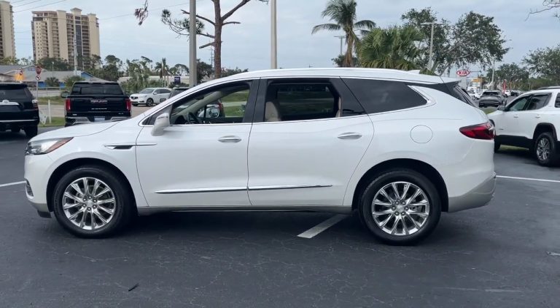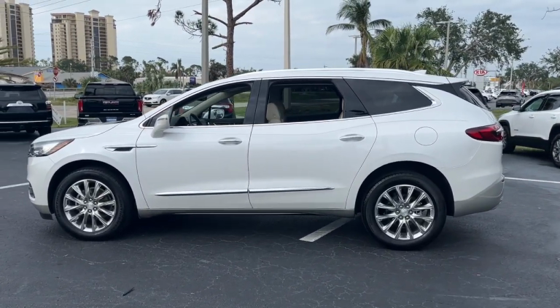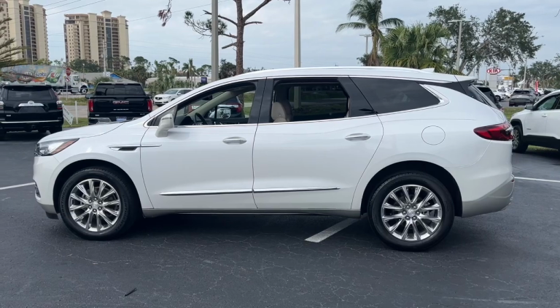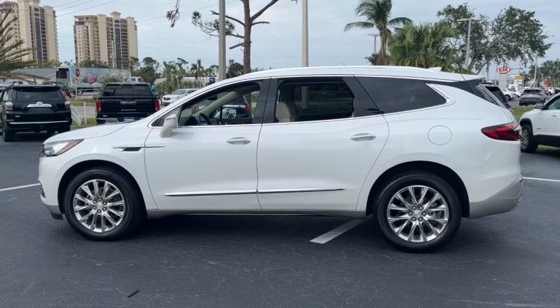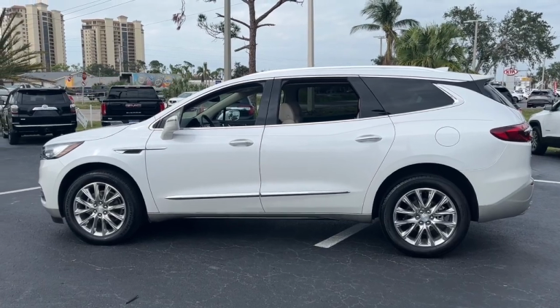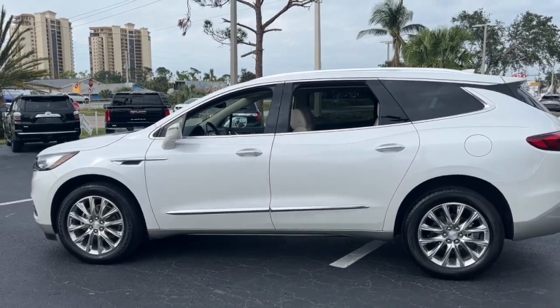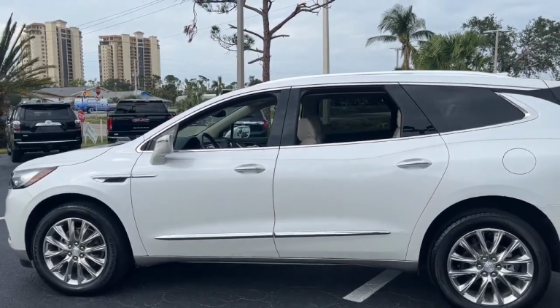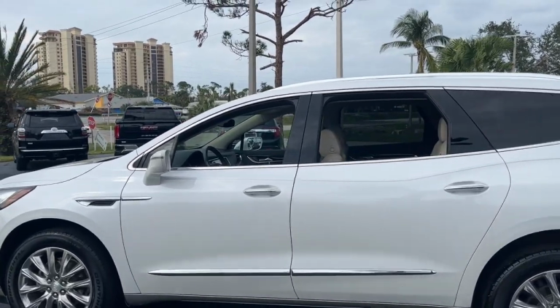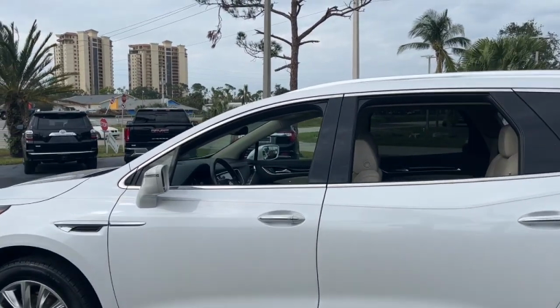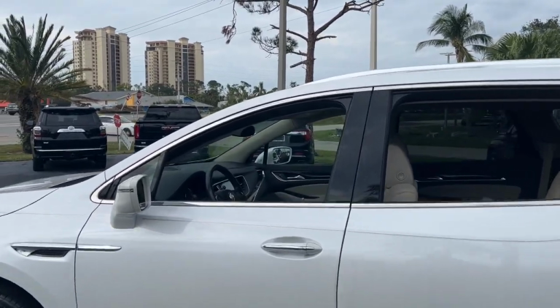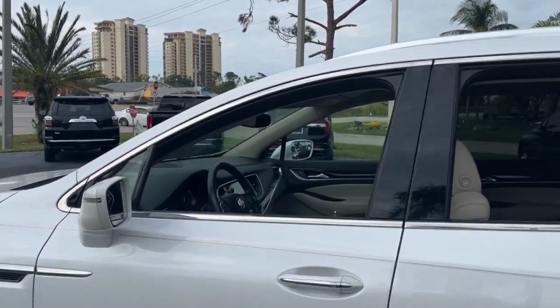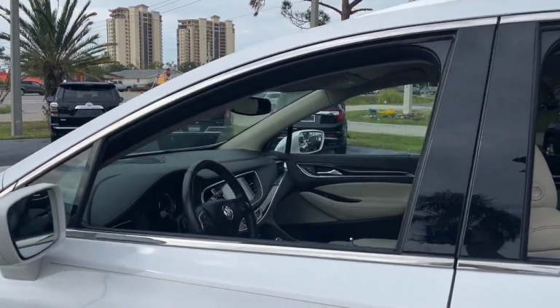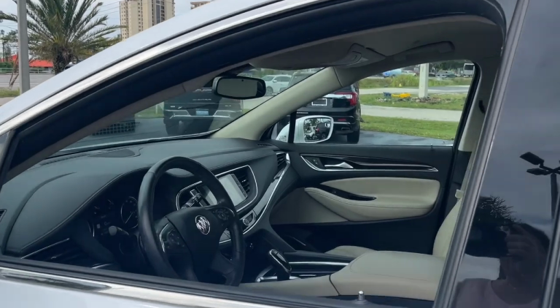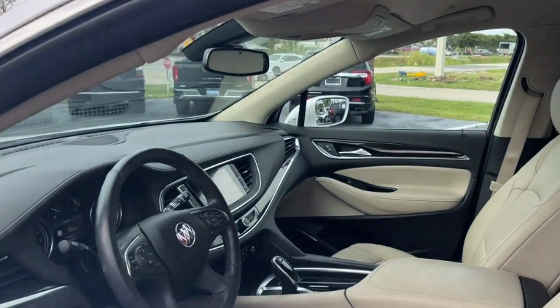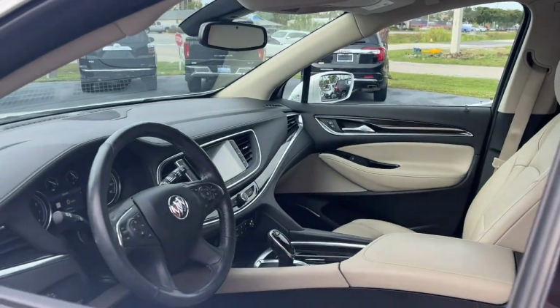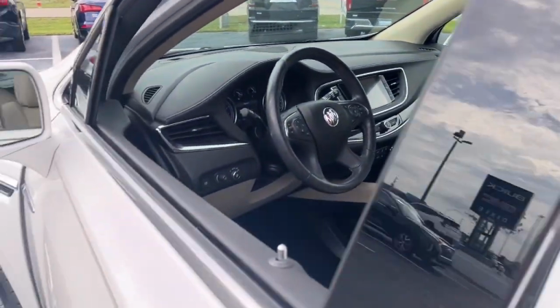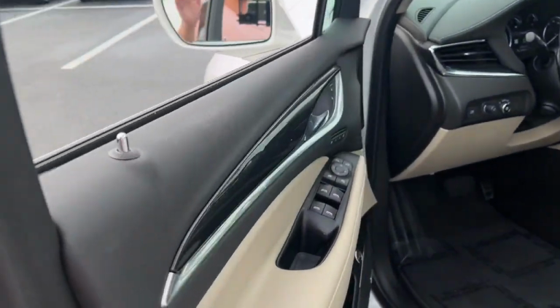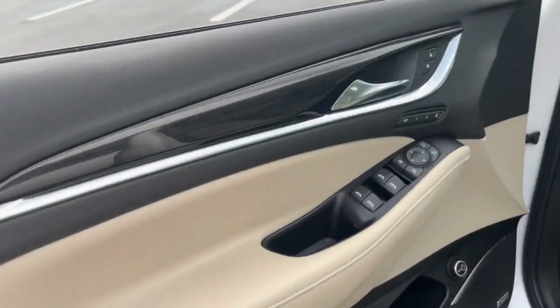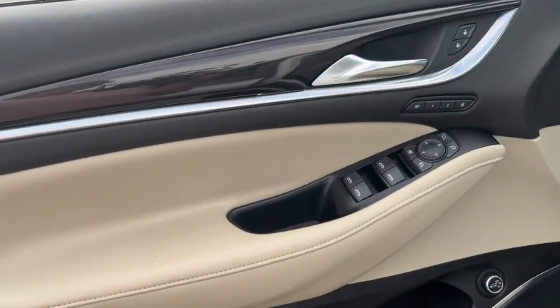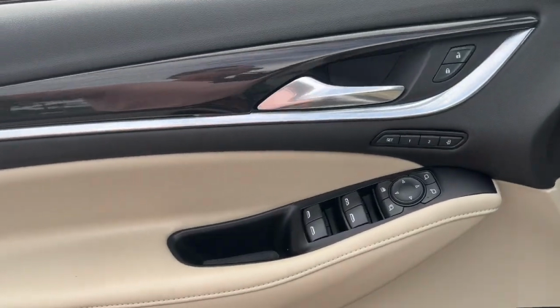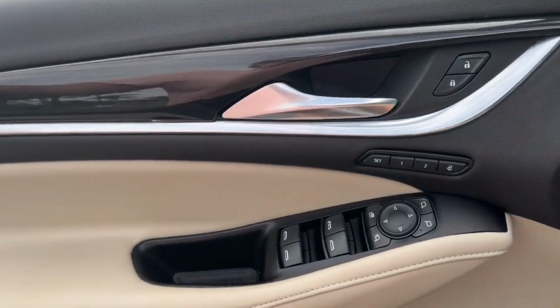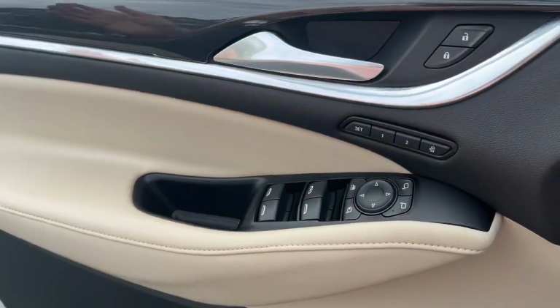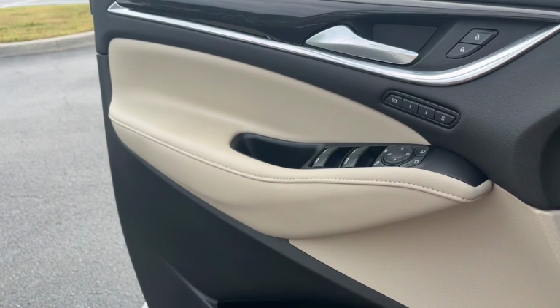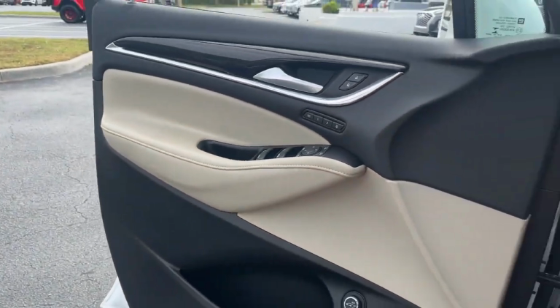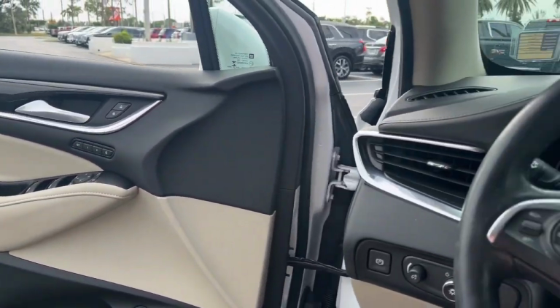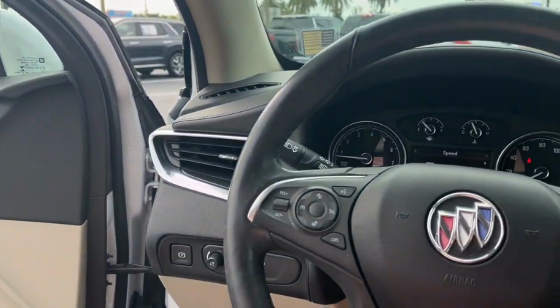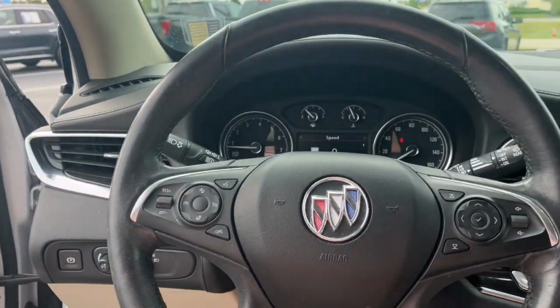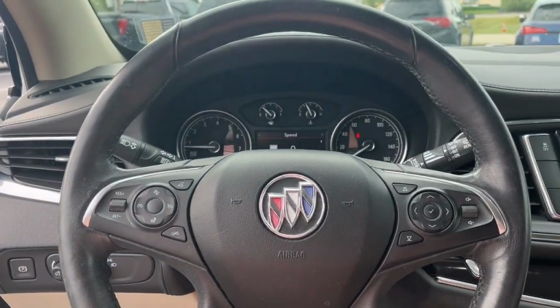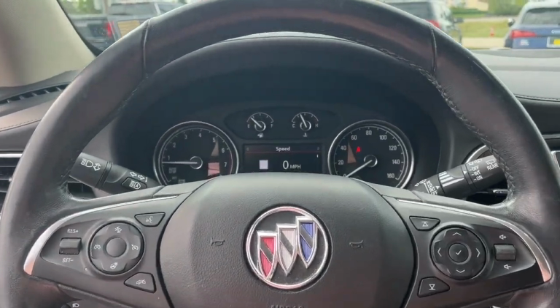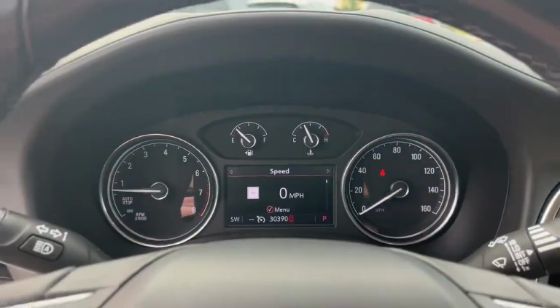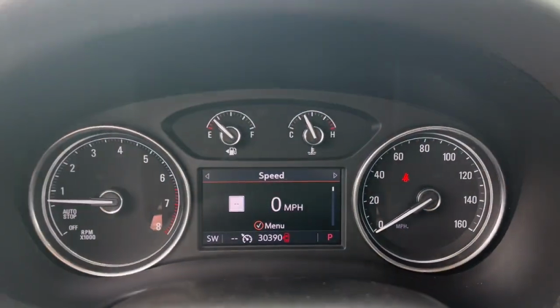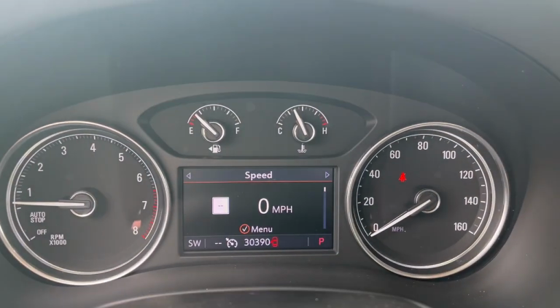The following are some of this vehicle's highlighted options: navigation system, keyless entry, heated driver's seat, backup camera, power passenger seat, heated rear seat, satellite radio, power liftgate, heated mirrors, keyless start.